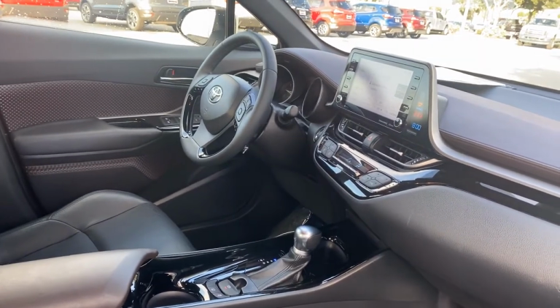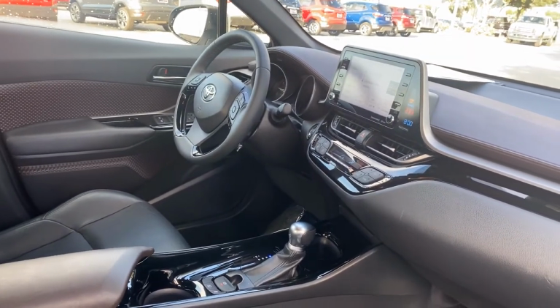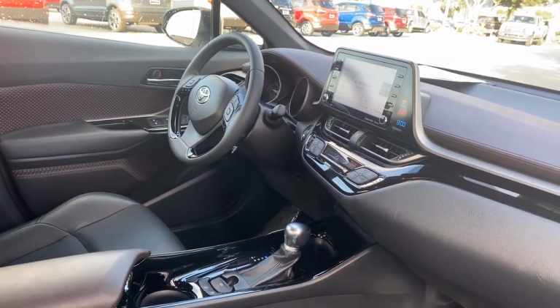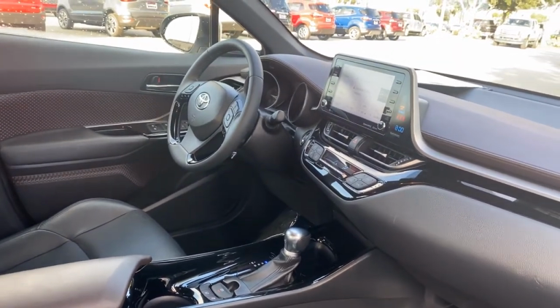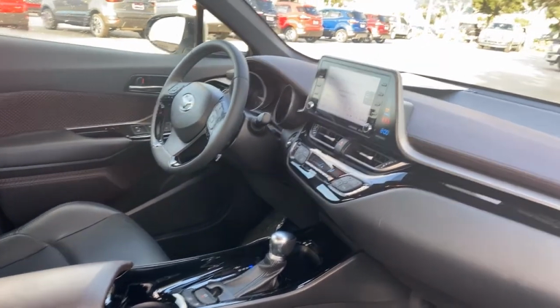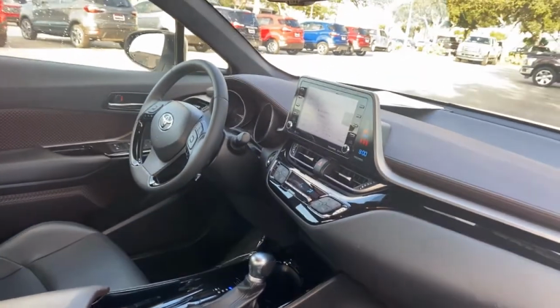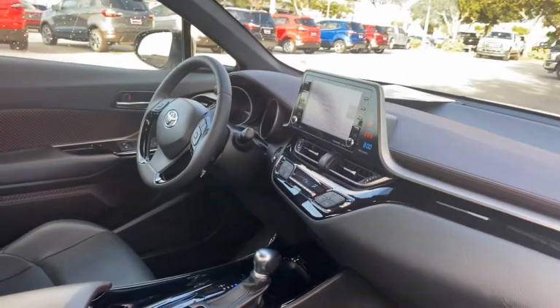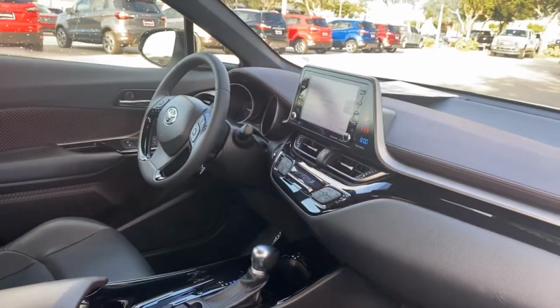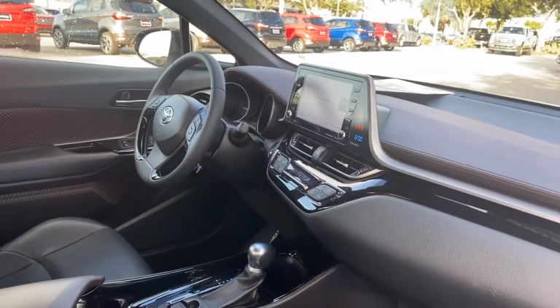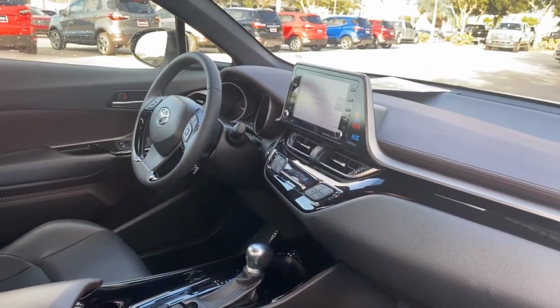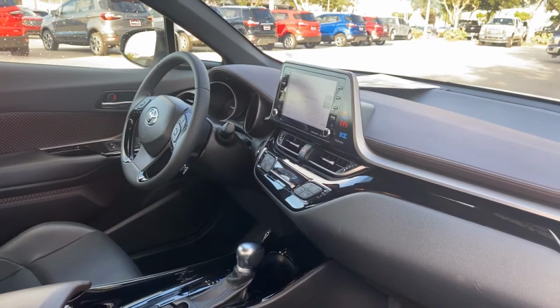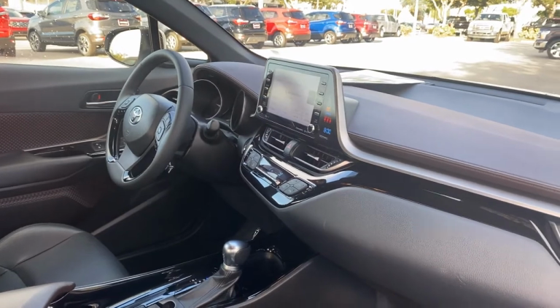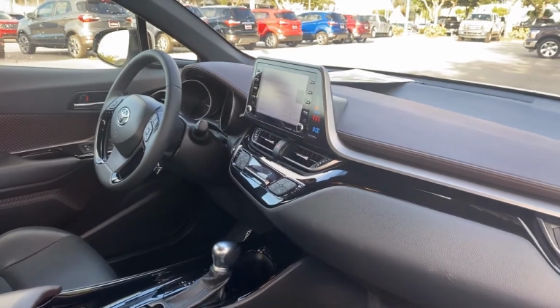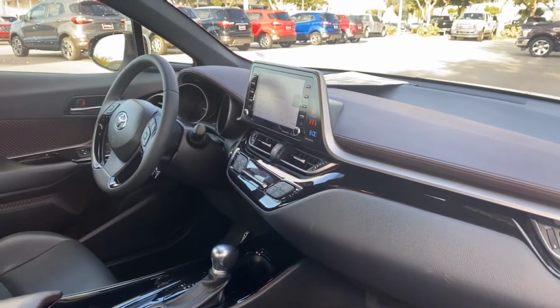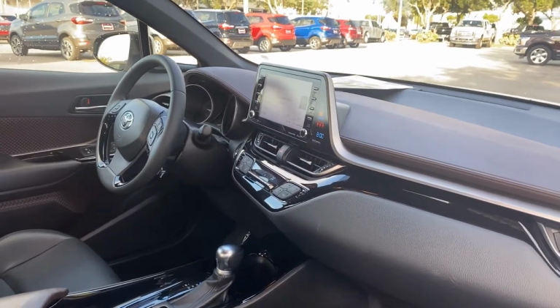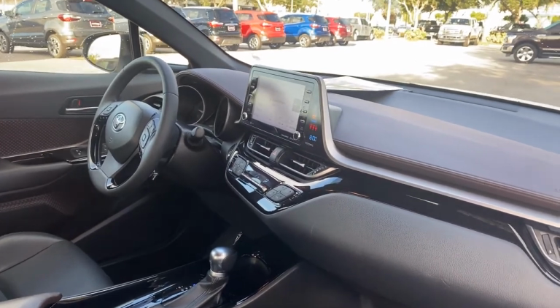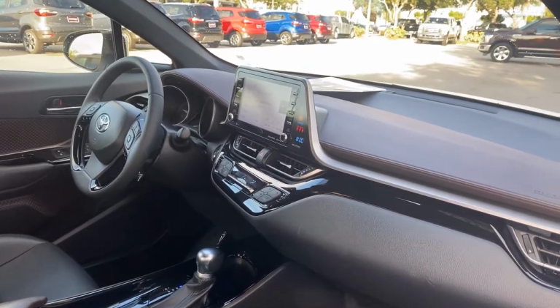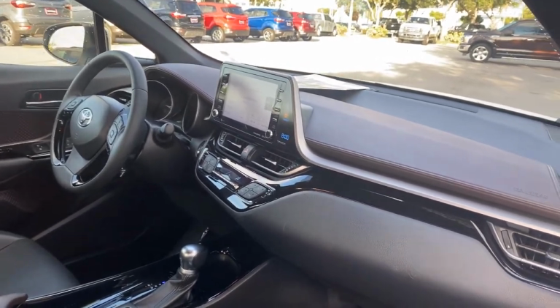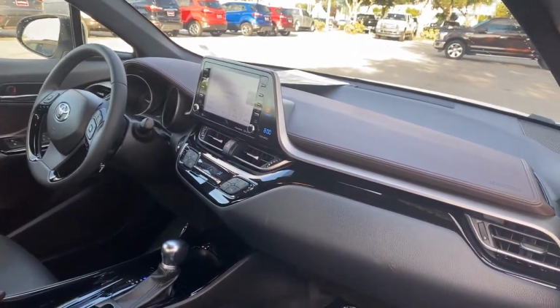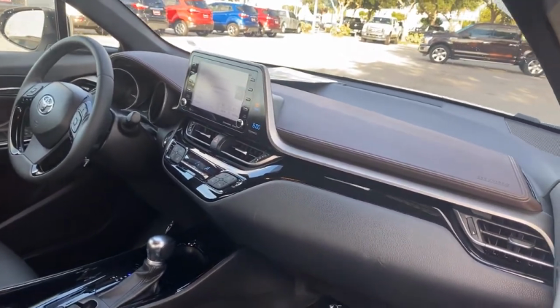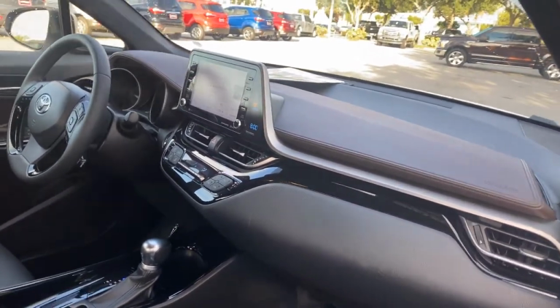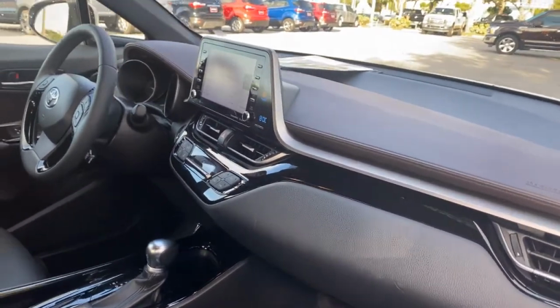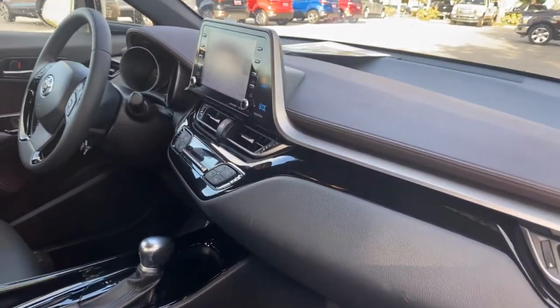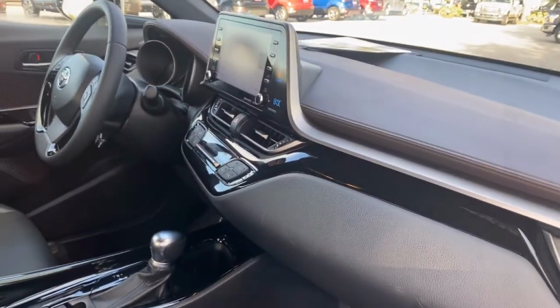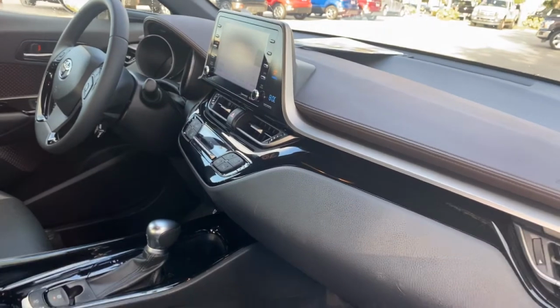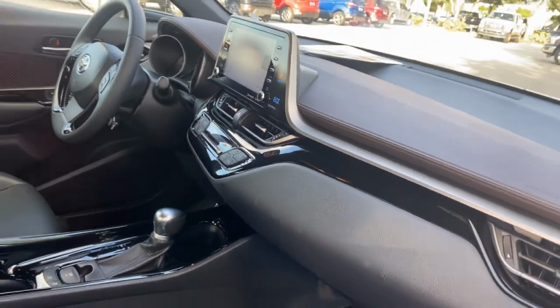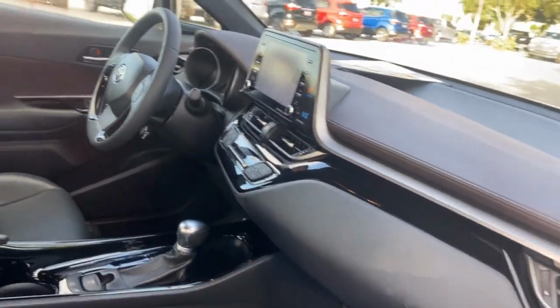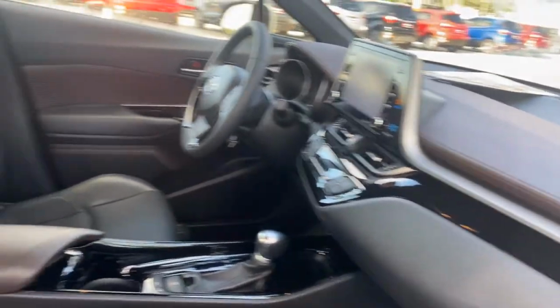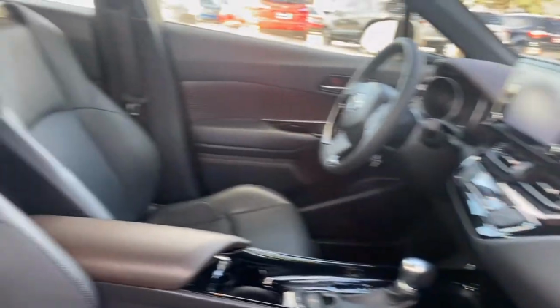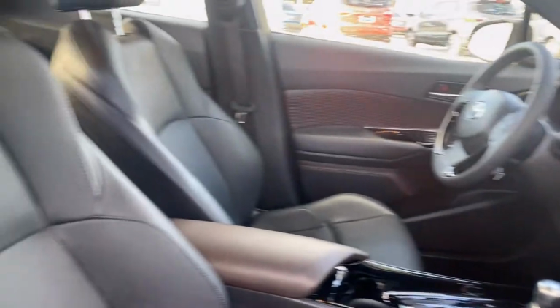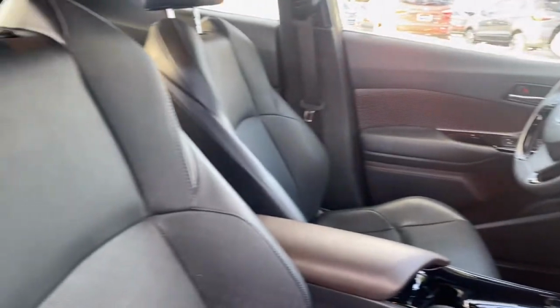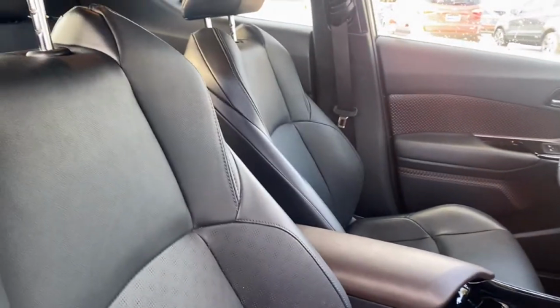Features include power windows, locks and mirrors, leather wrapped steering wheel, cruise control, Bluetooth for your cell phone, satellite radio, electronic climate control, USB for your phone, and push button start.